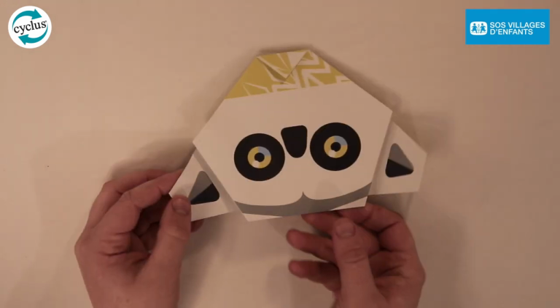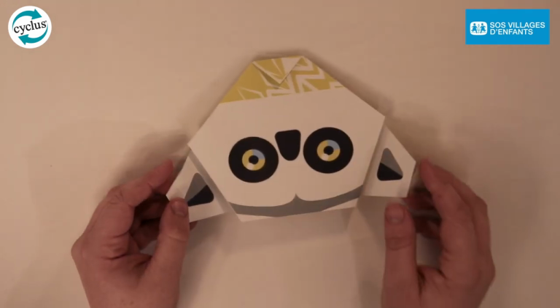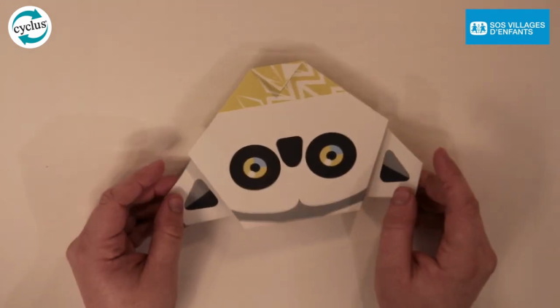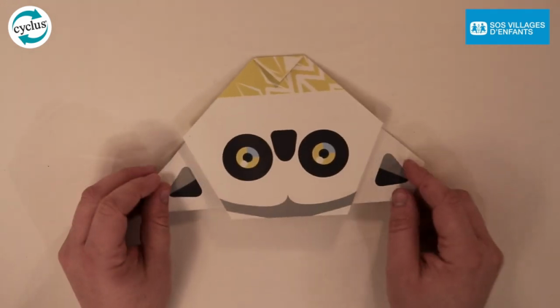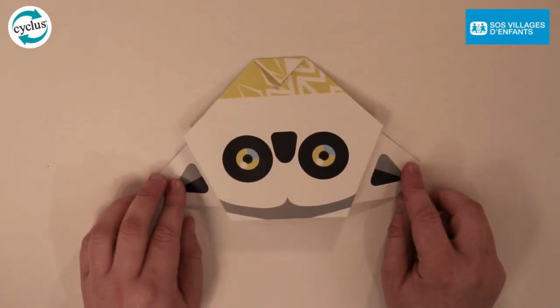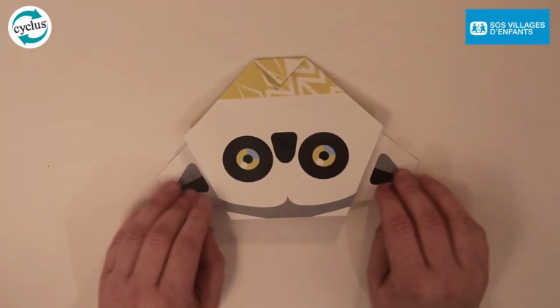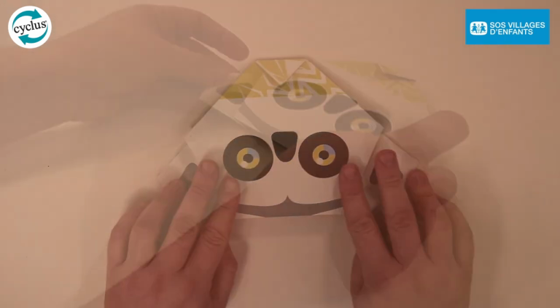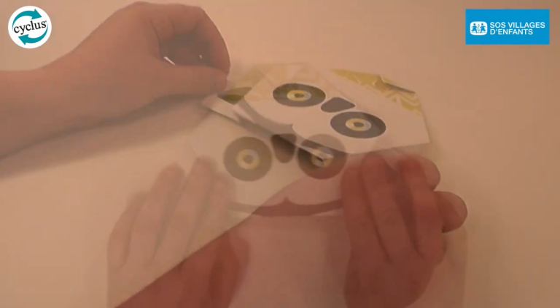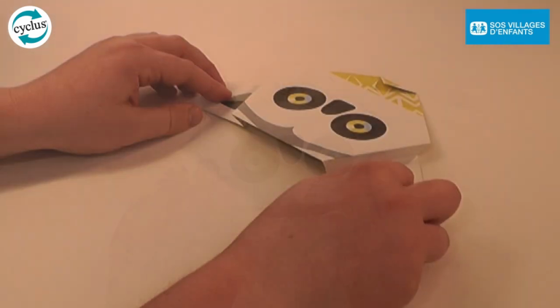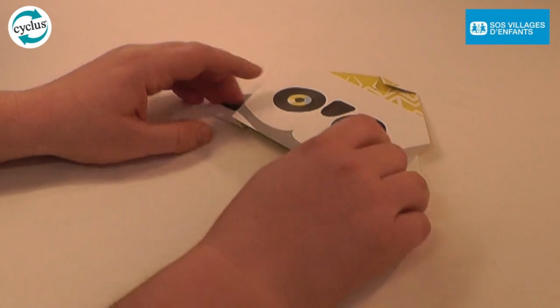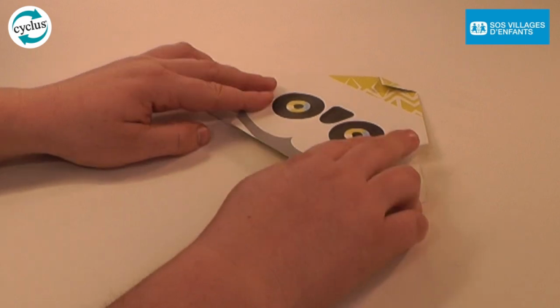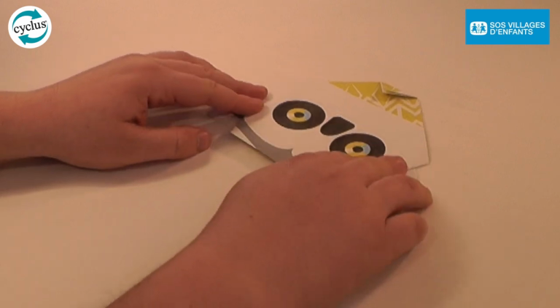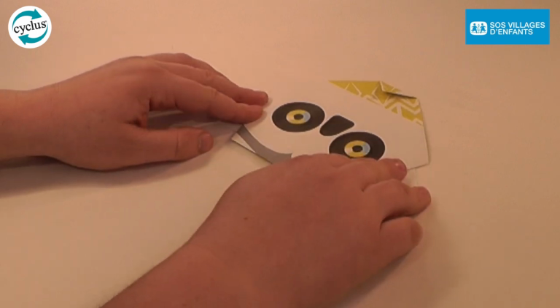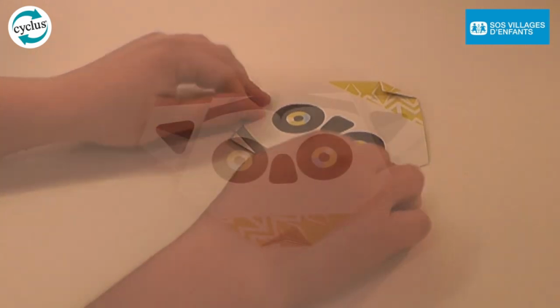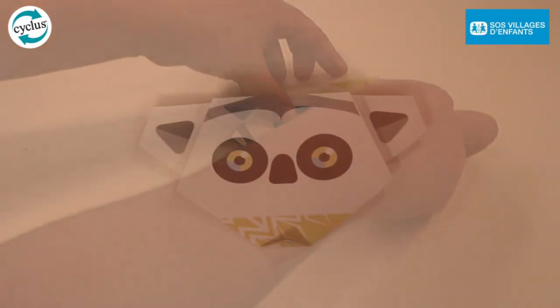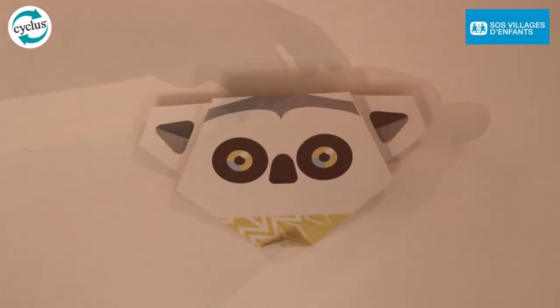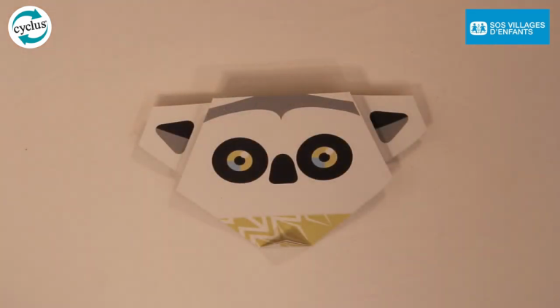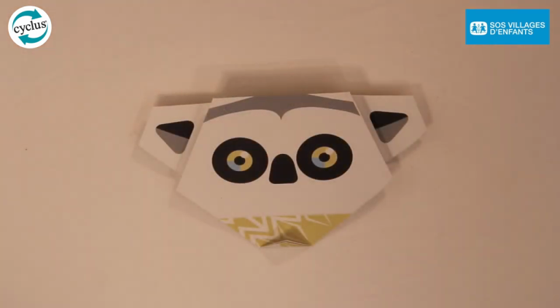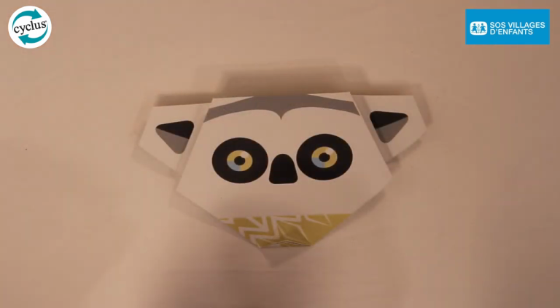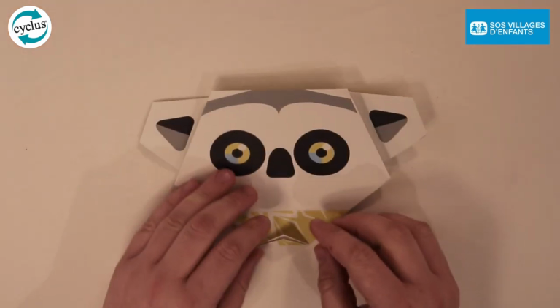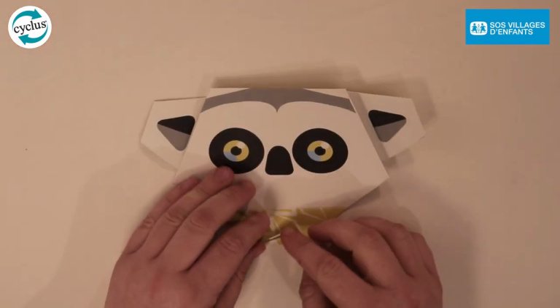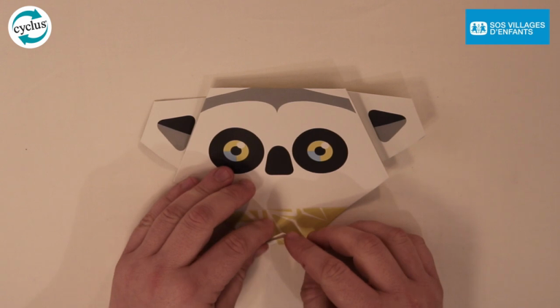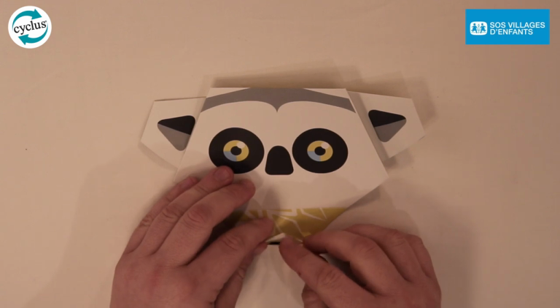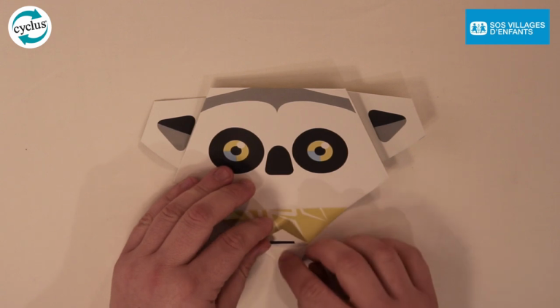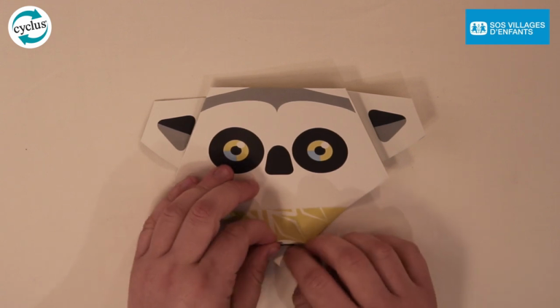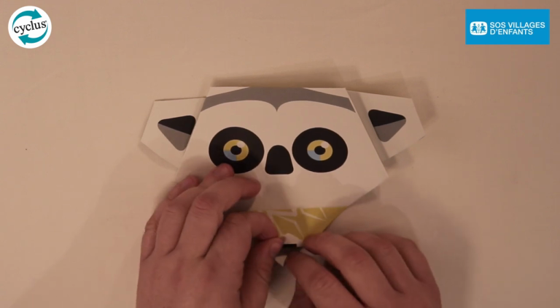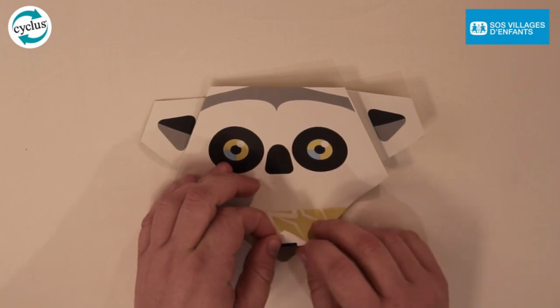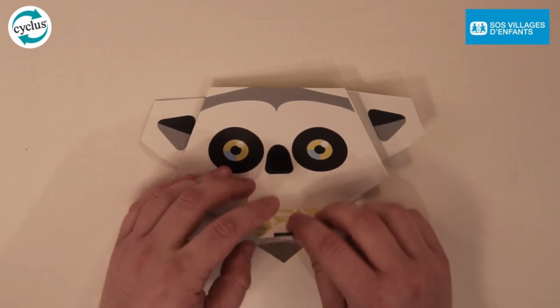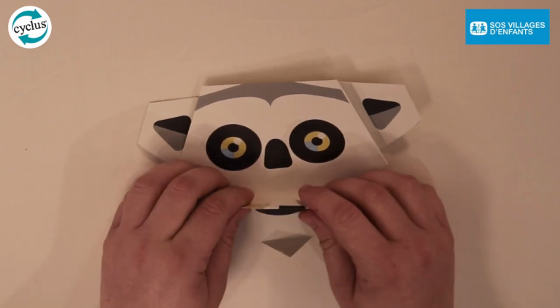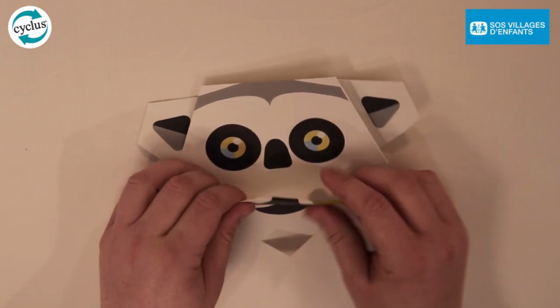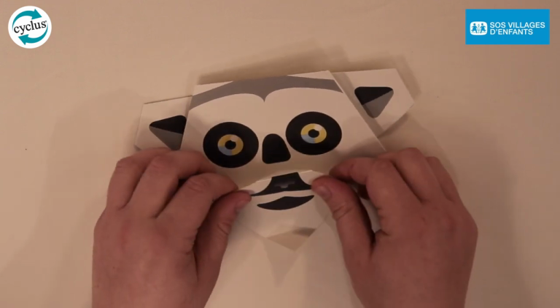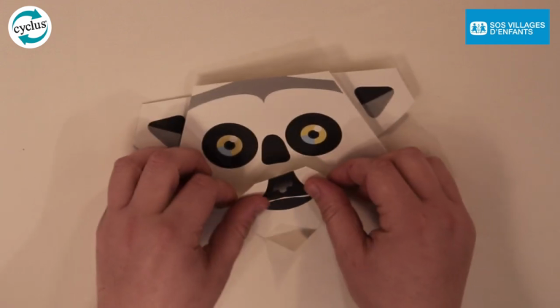Turn your origami over to see your lemur begin to take shape. Separate the flaps at the bottom of the origami, folding the front forward and the back behind.